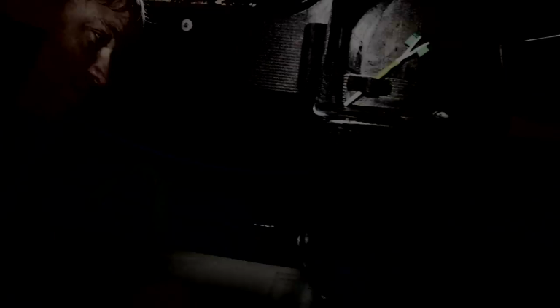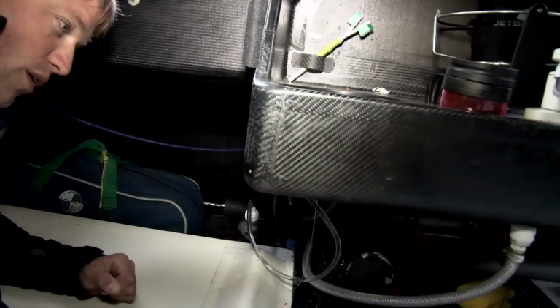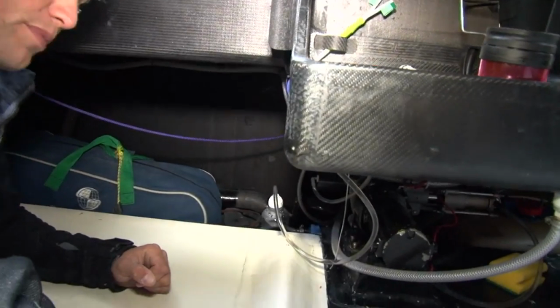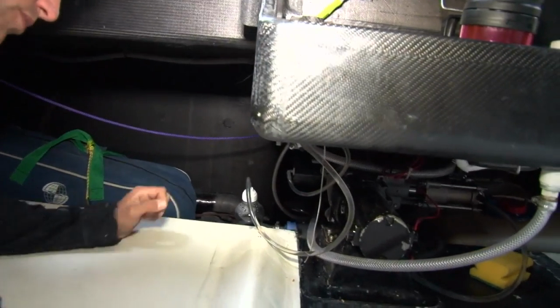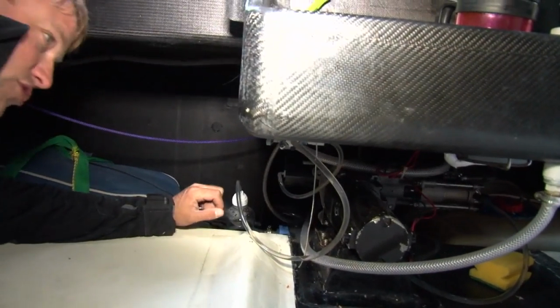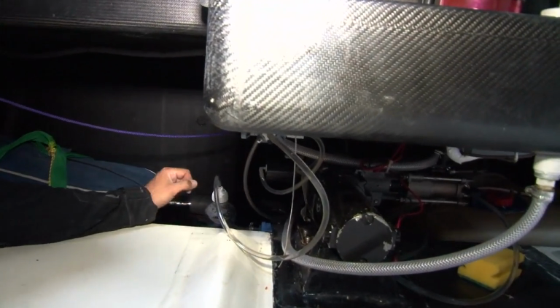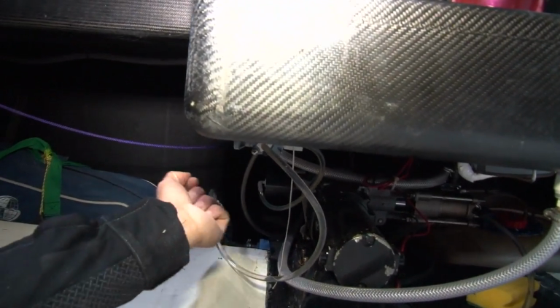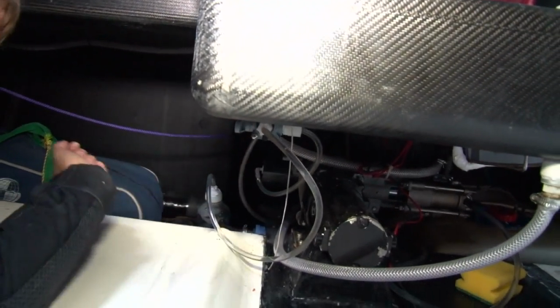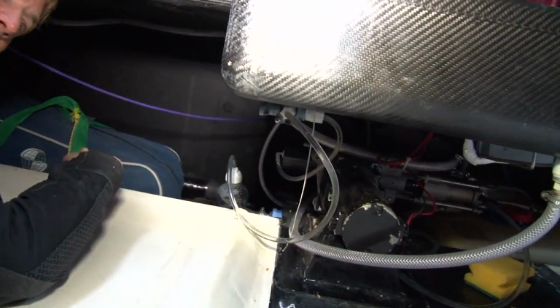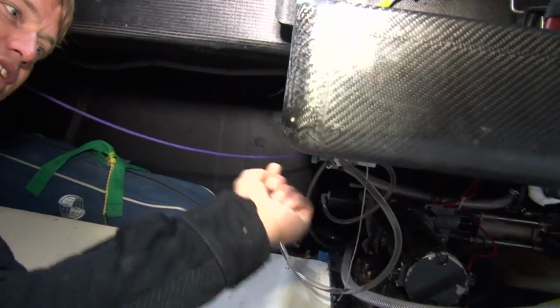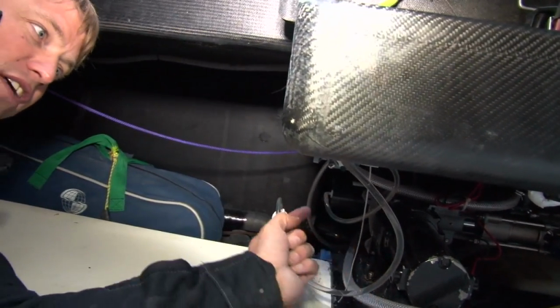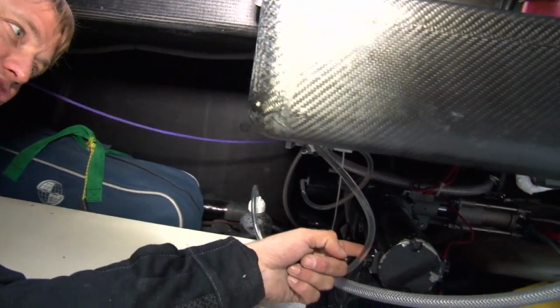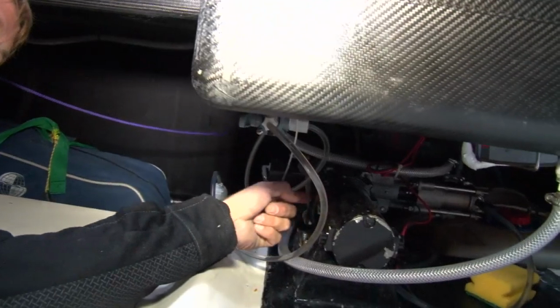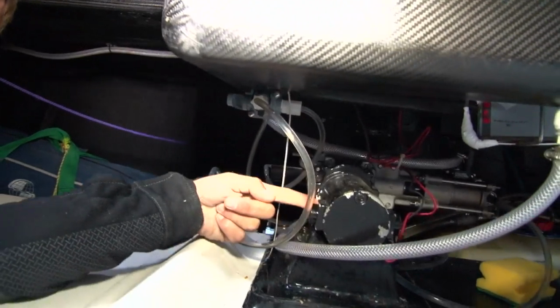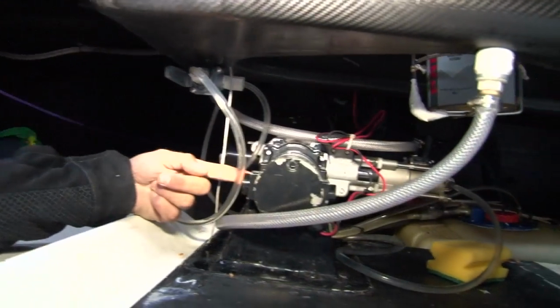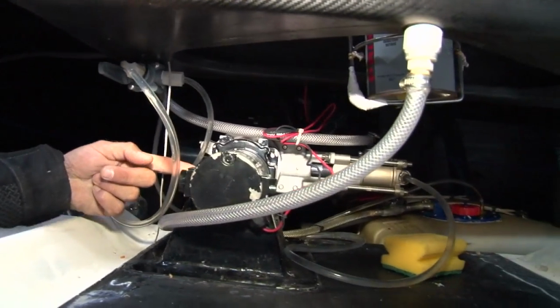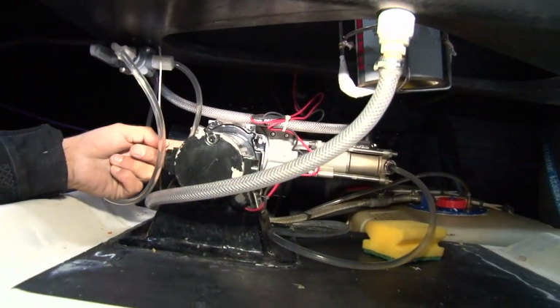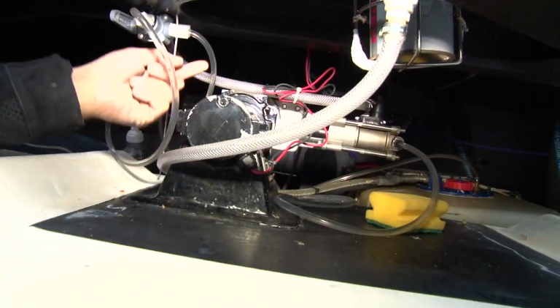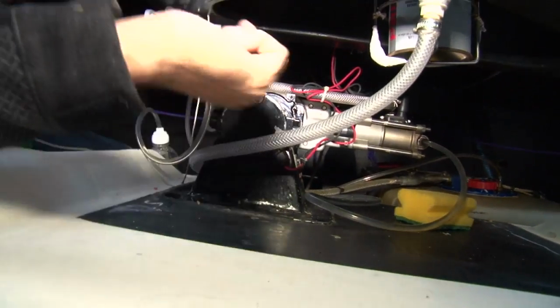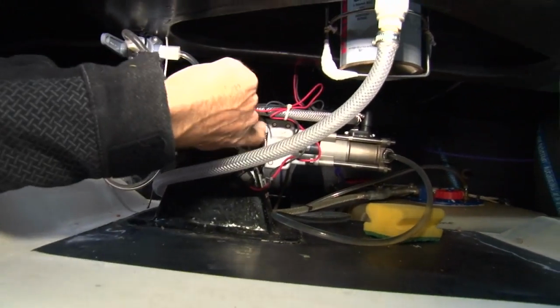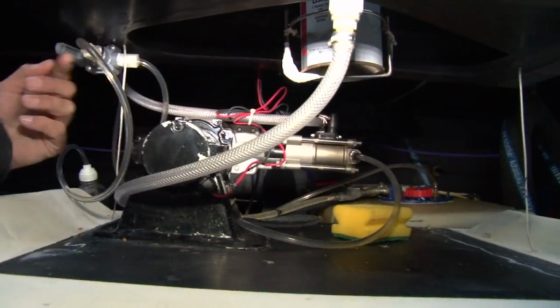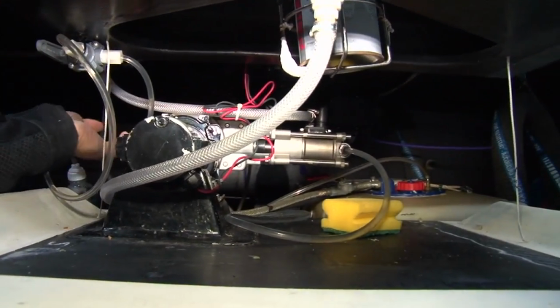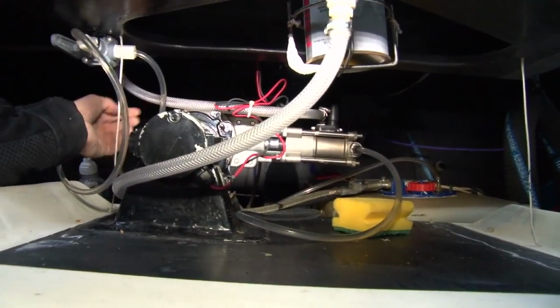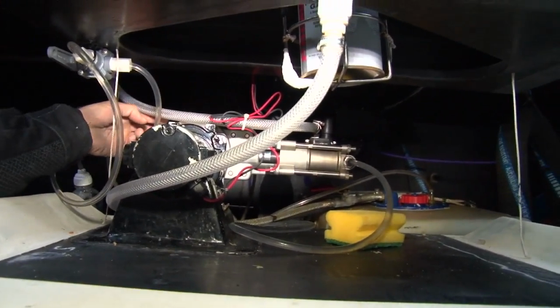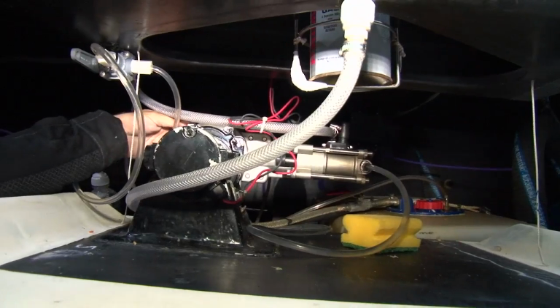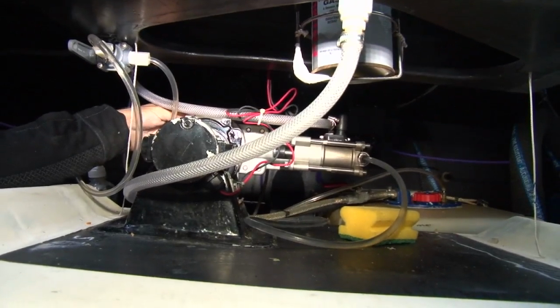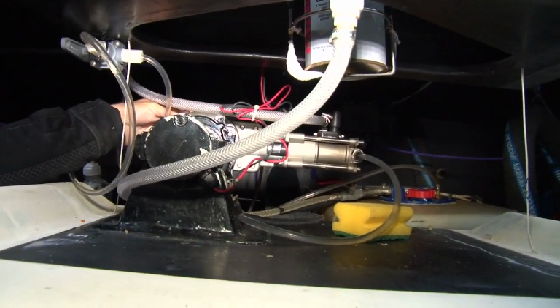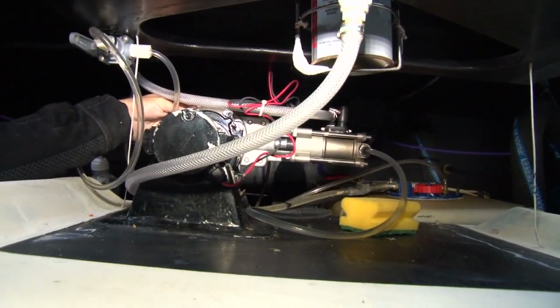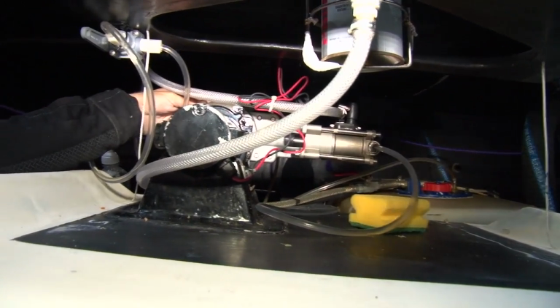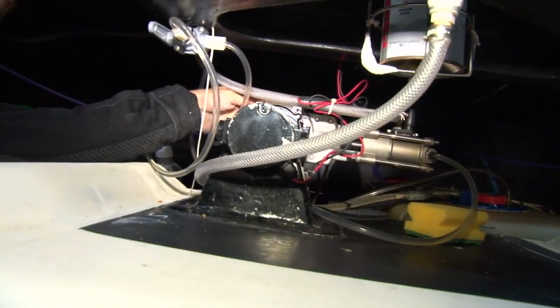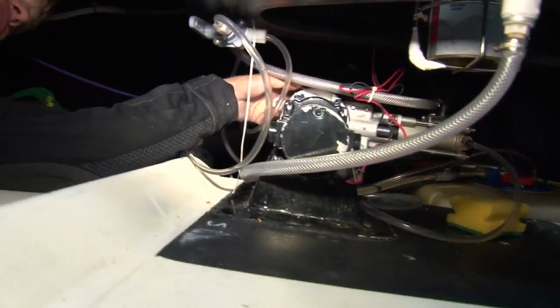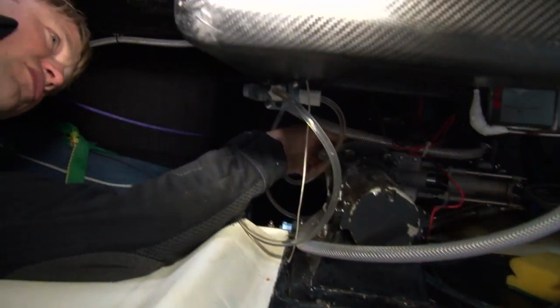So what I'm doing here is just checking the water maker's working. That's this machine down here. There's the pump and a bit over there is where it does its business.